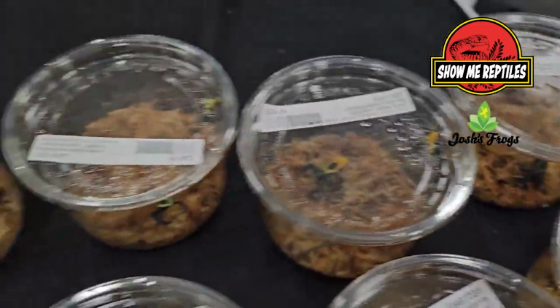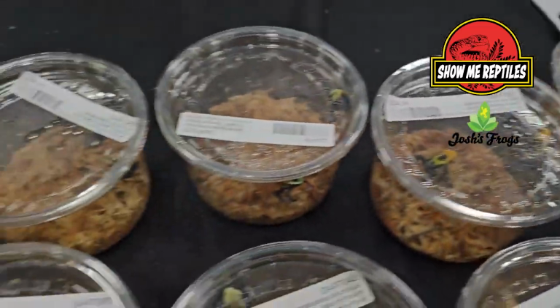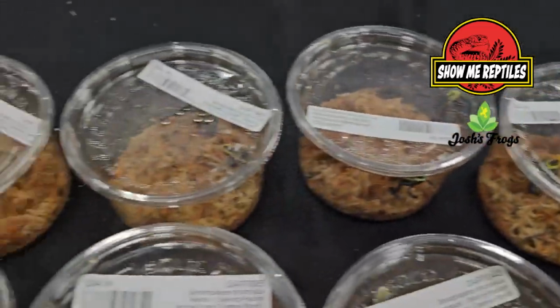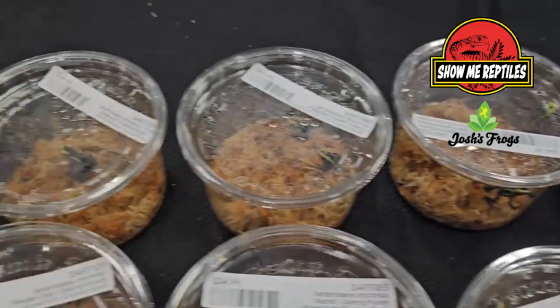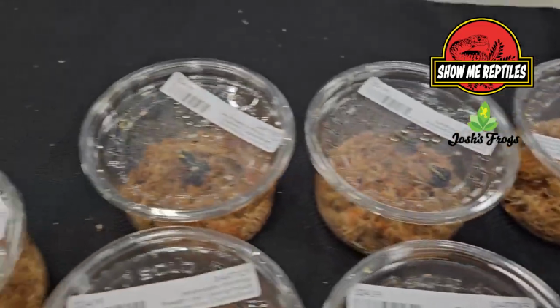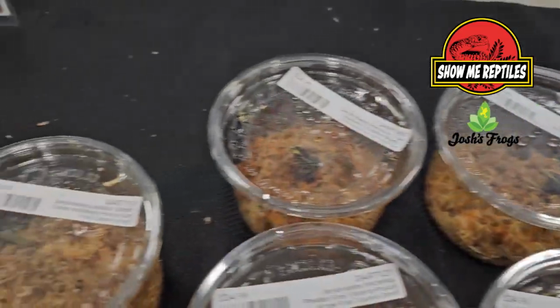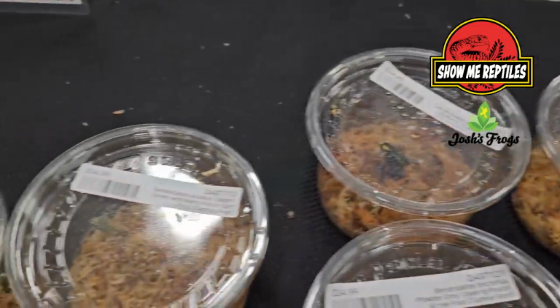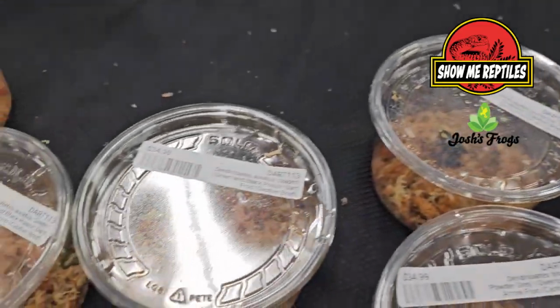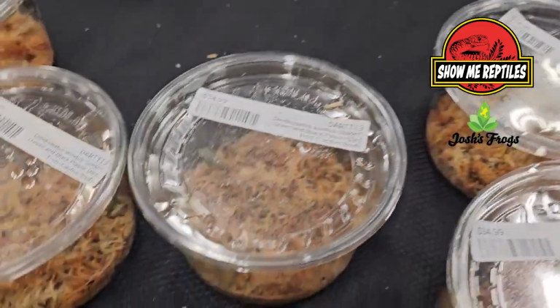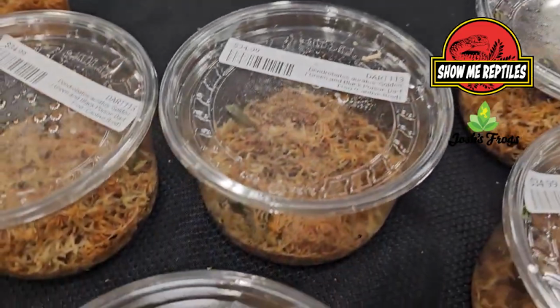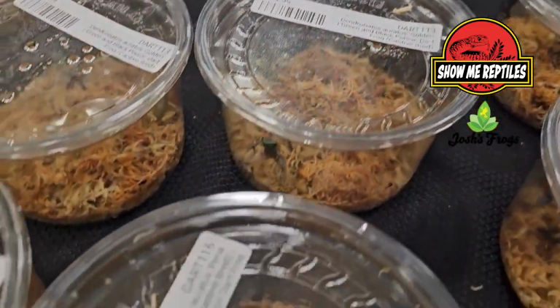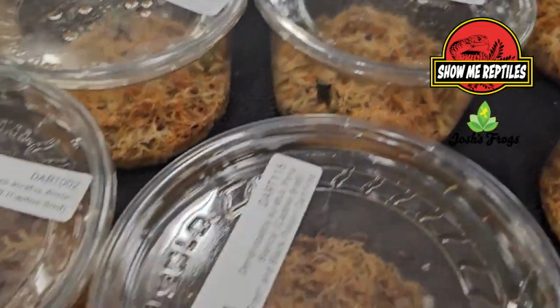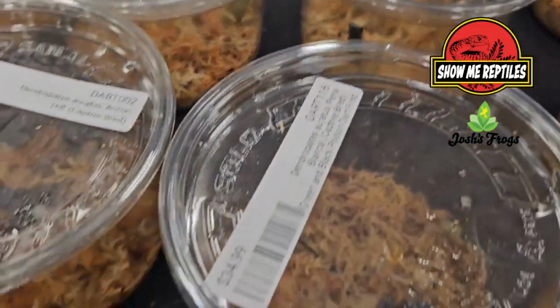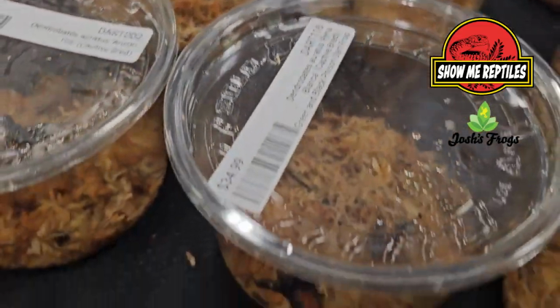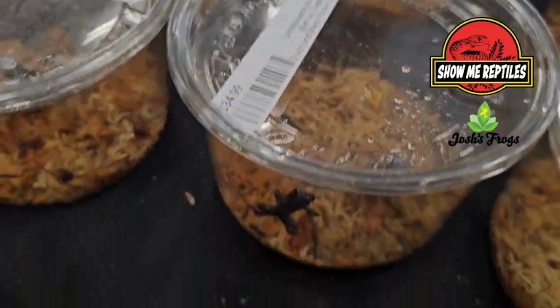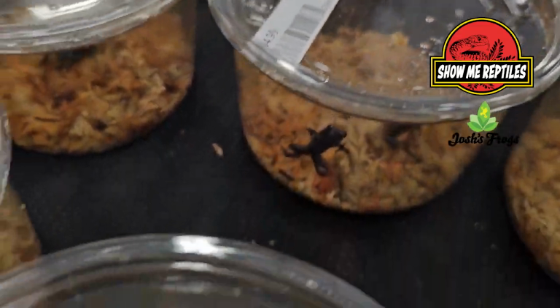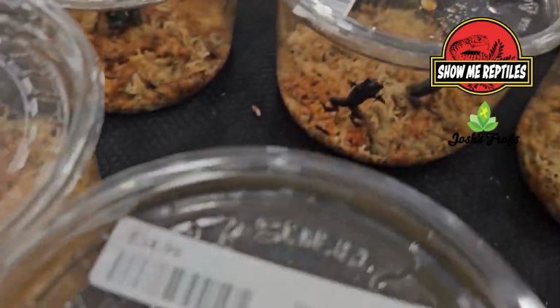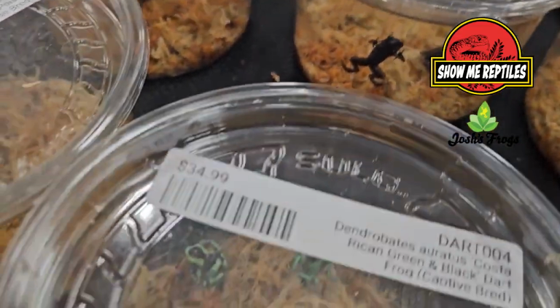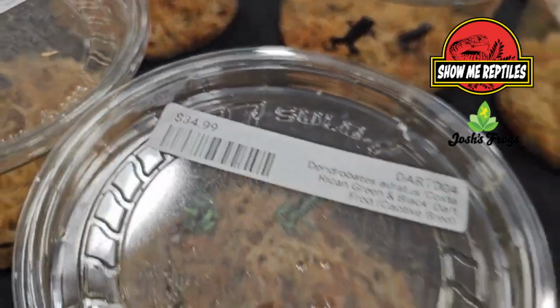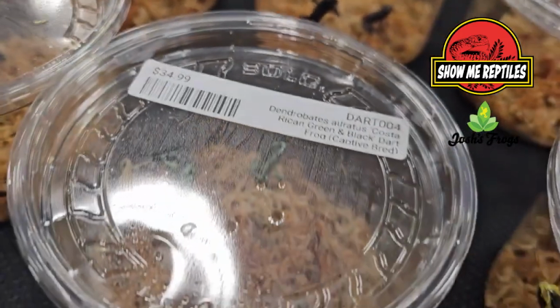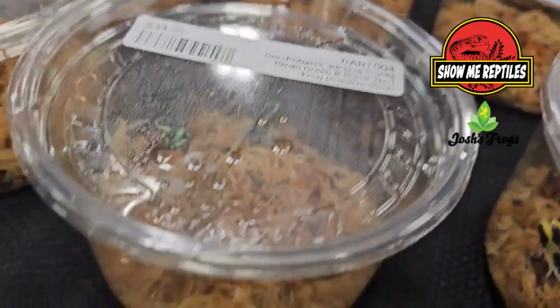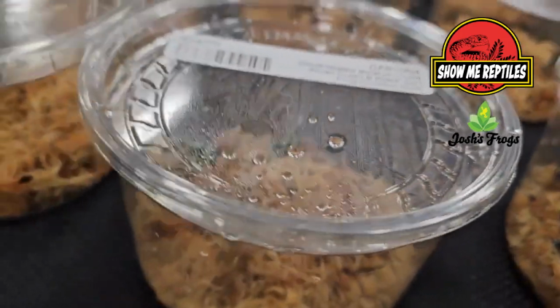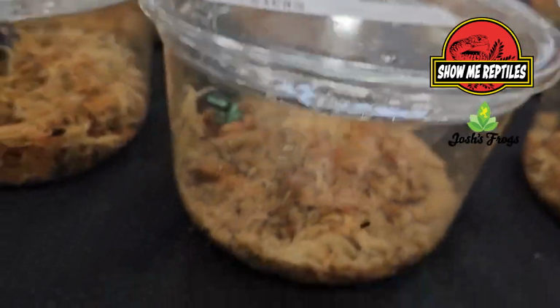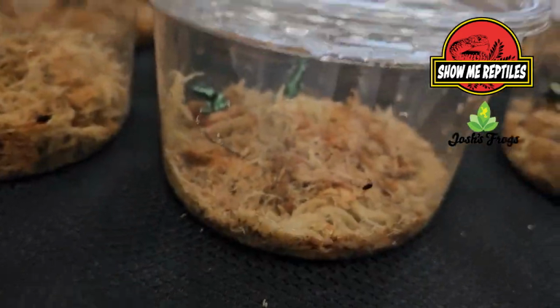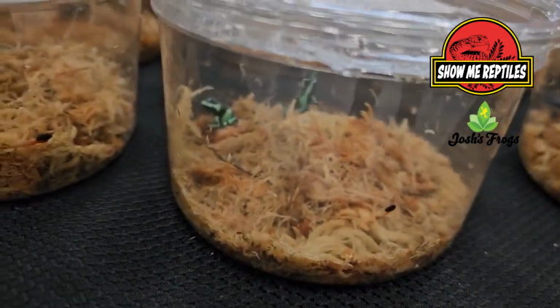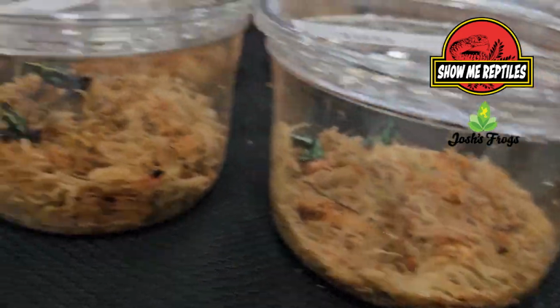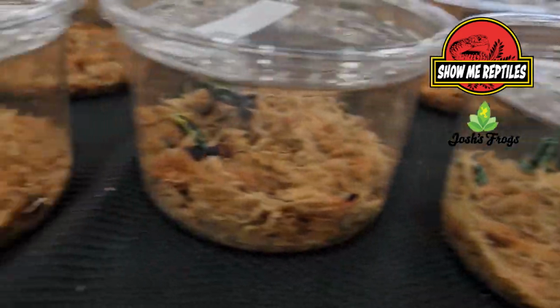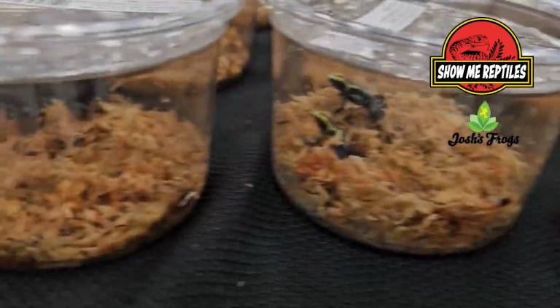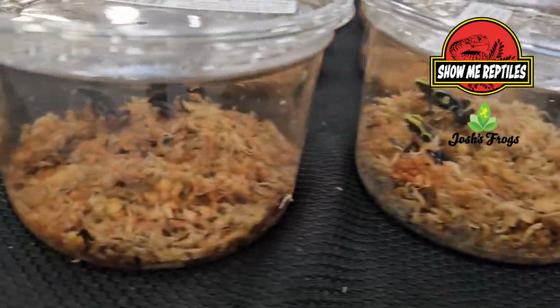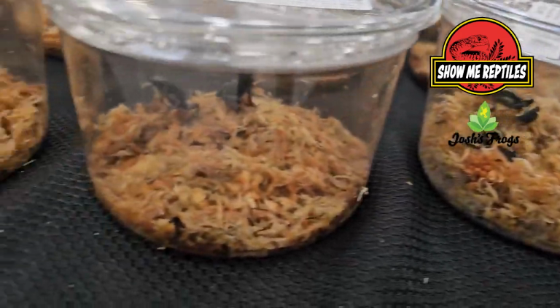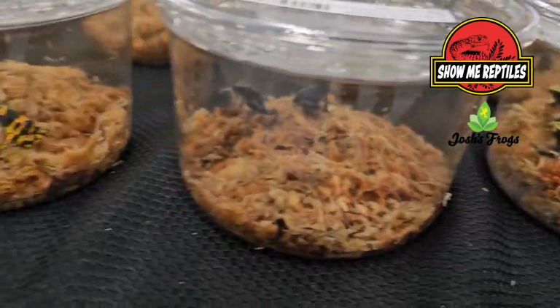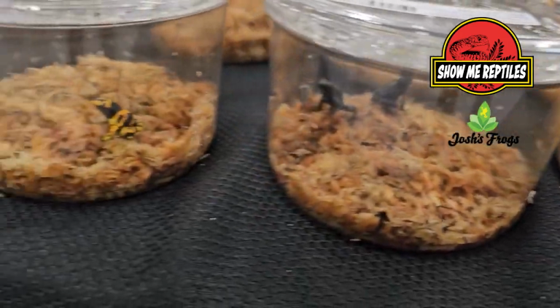Tons of different reptiles. We are one of the largest captive breeding facilities in the U.S. of all pet amphibians and reptiles. And everything we do is captive bred, born and raised, and all done in house if we can.